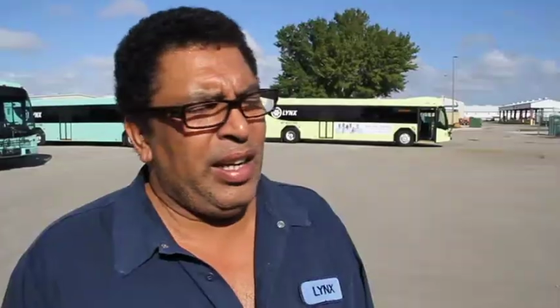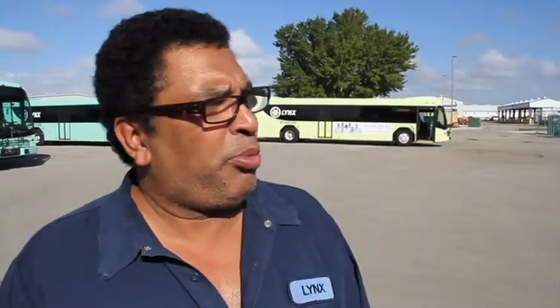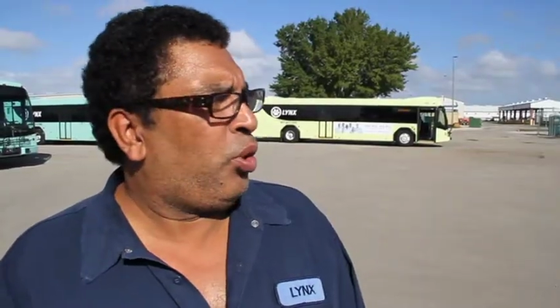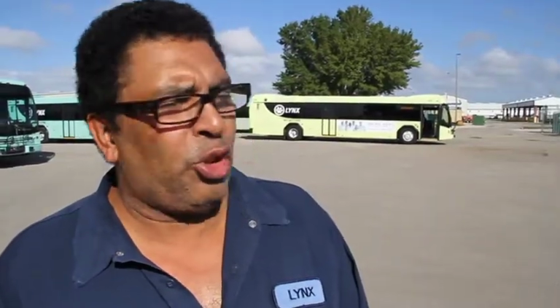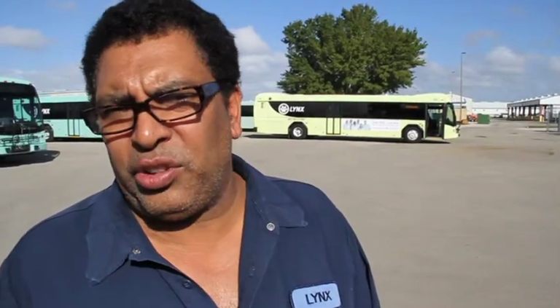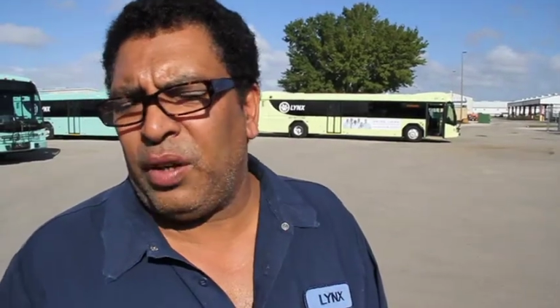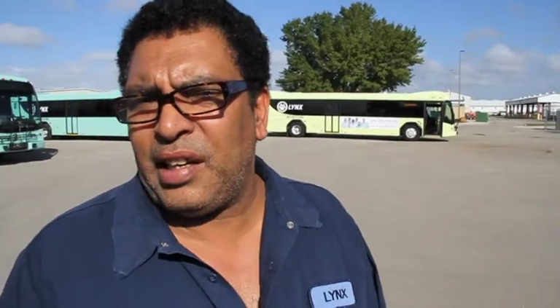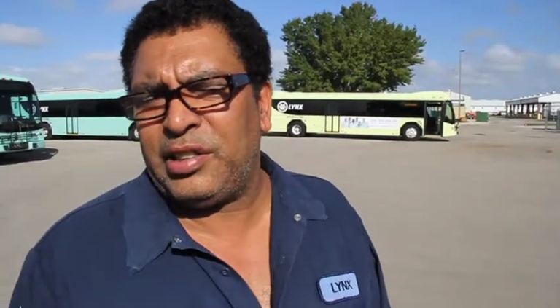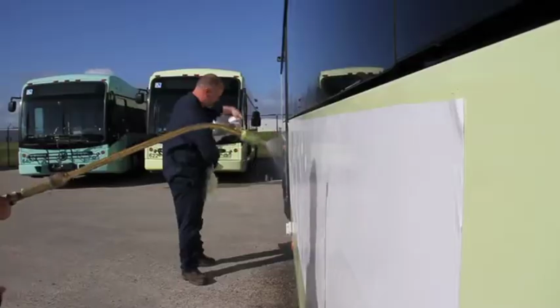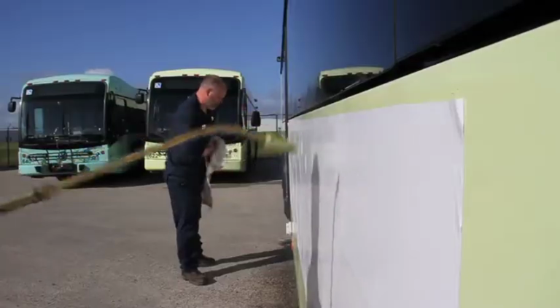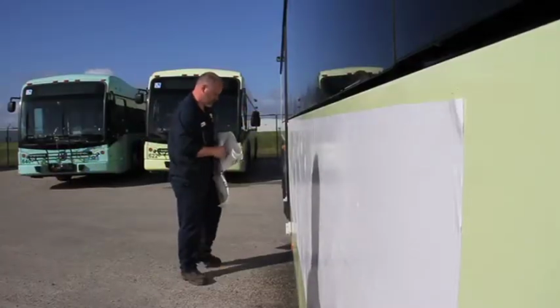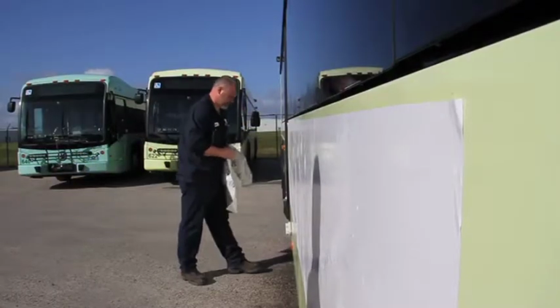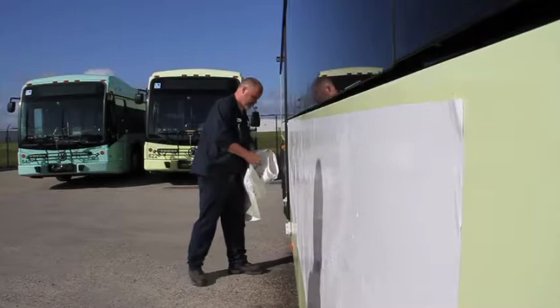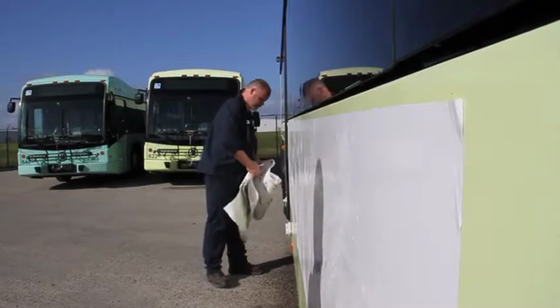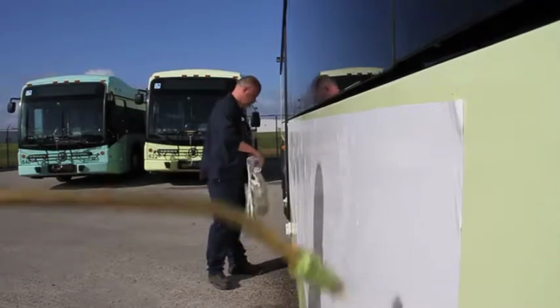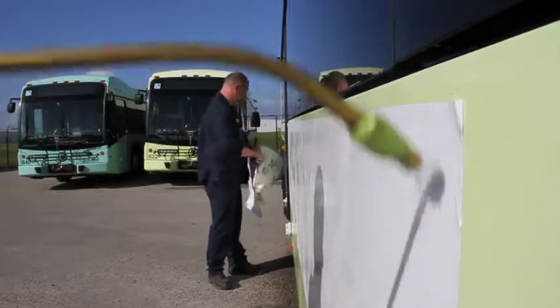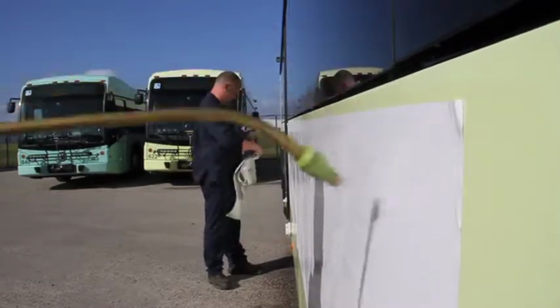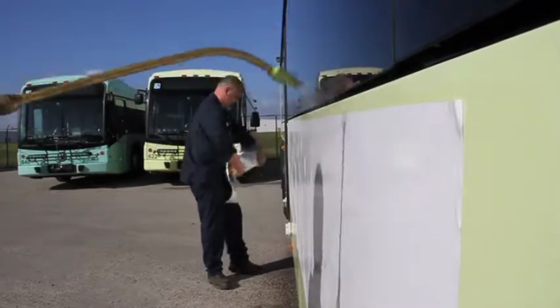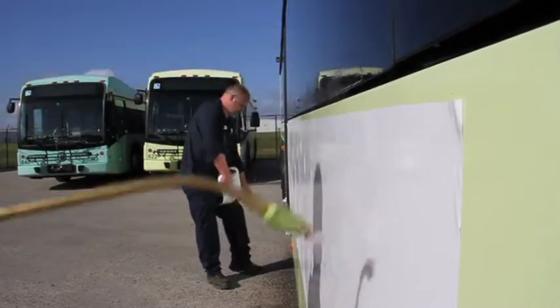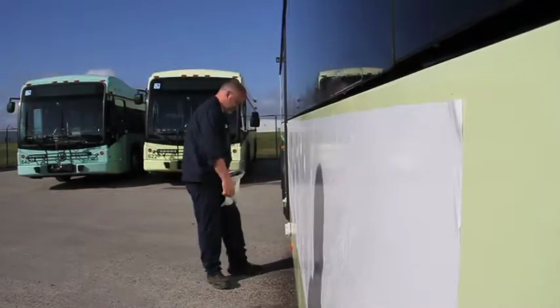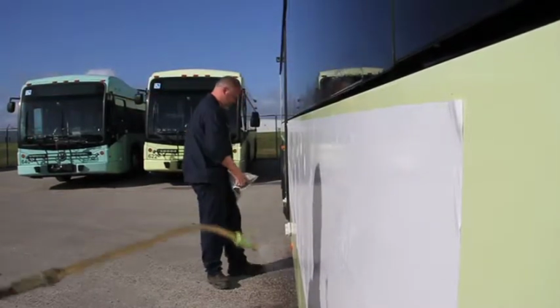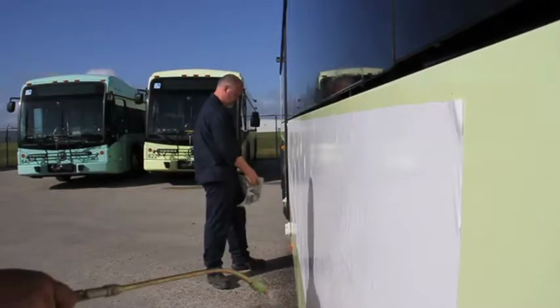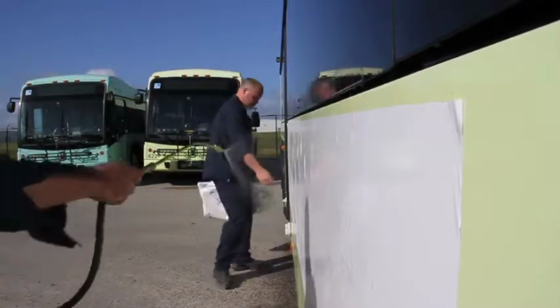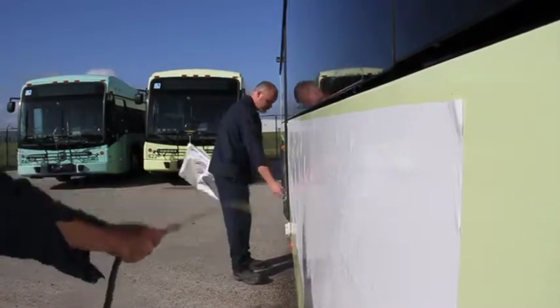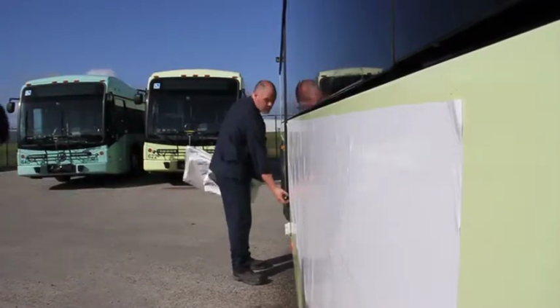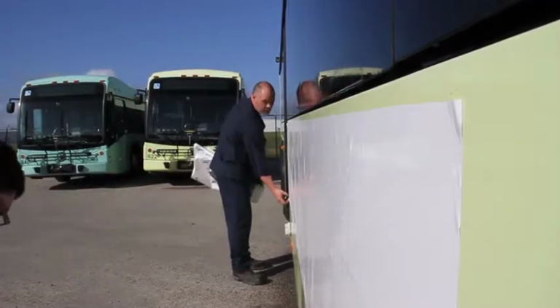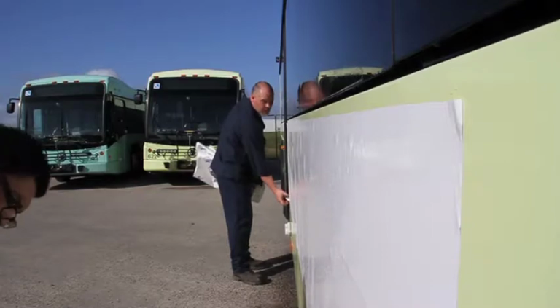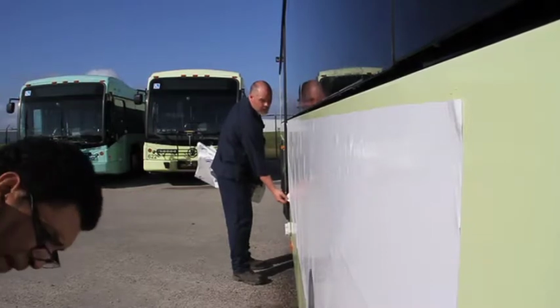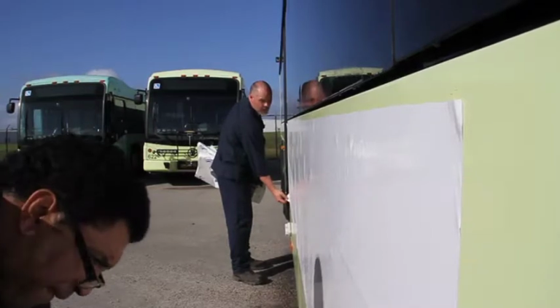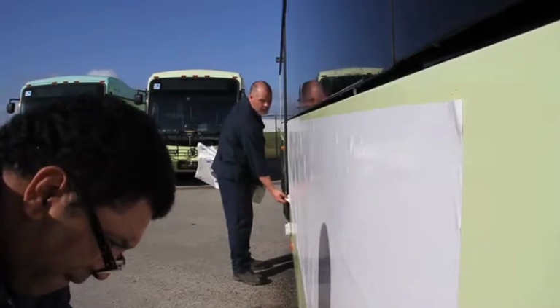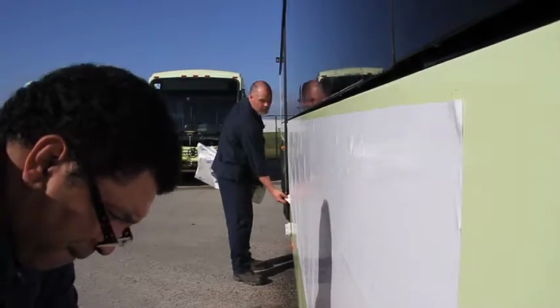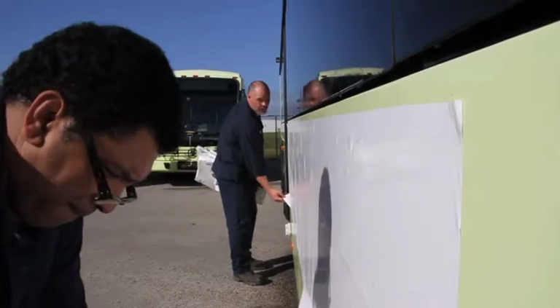Right now I'm spraying soapy water to clean off the side of the bus to make sure that it's perfectly clean so the vinyl will stick to it without blowing off, and there's no dirt behind it, no bumps or lumps or anything. Making sure they are well applied to the bus.